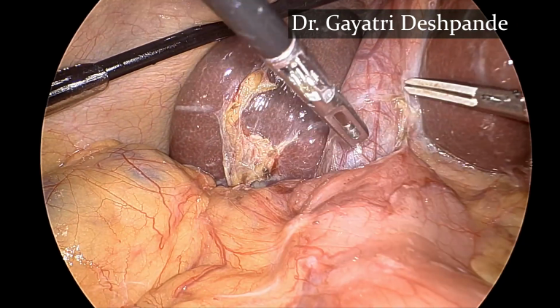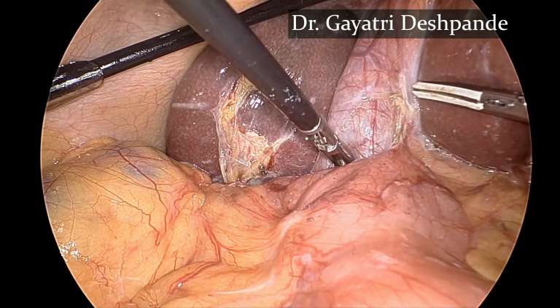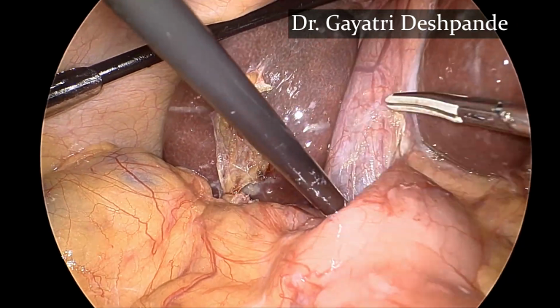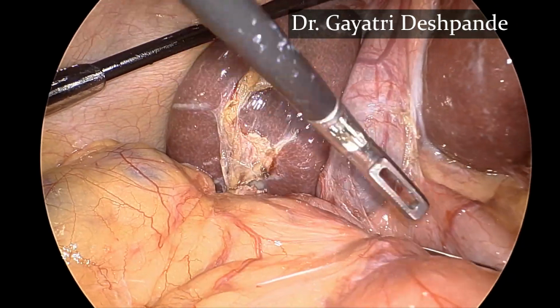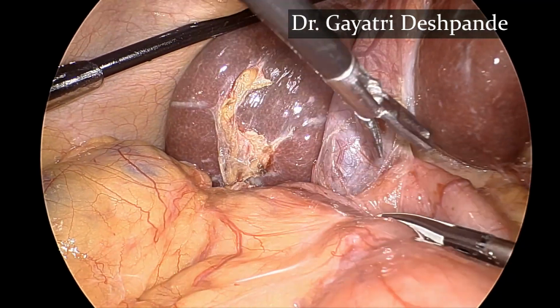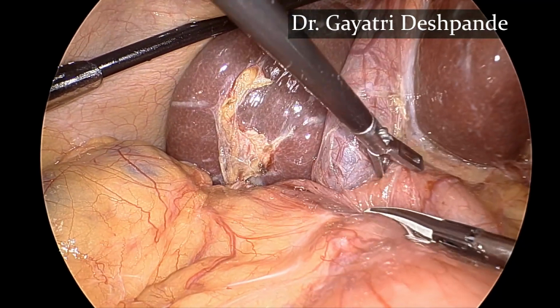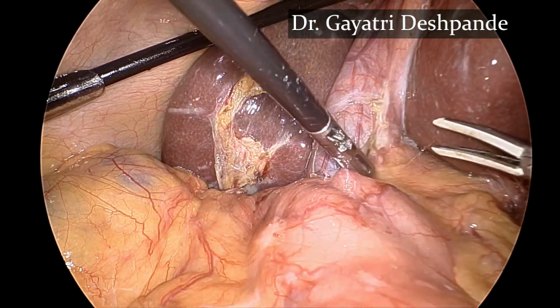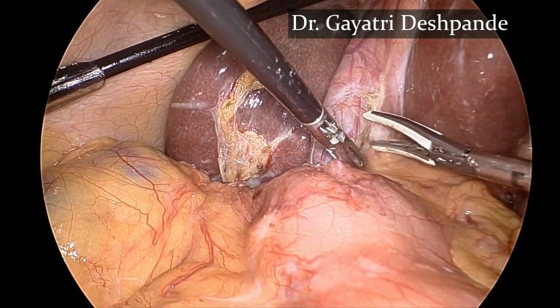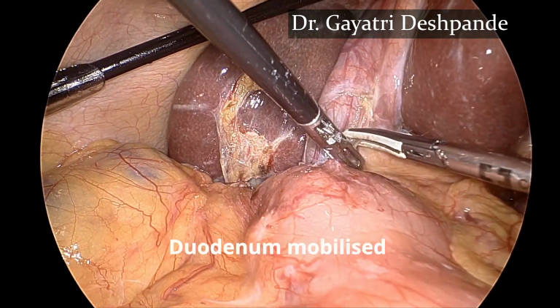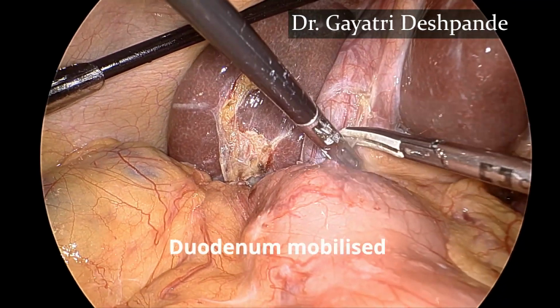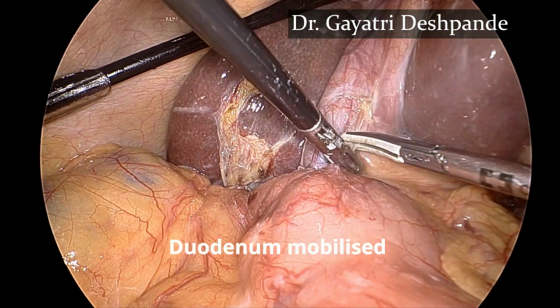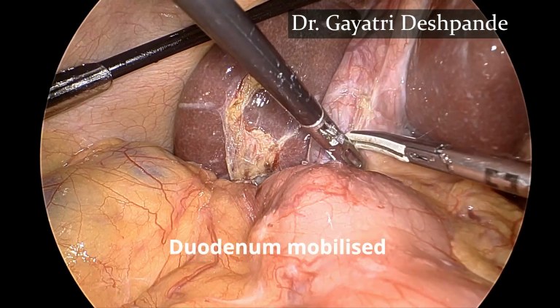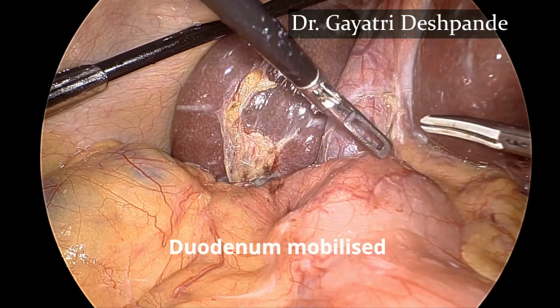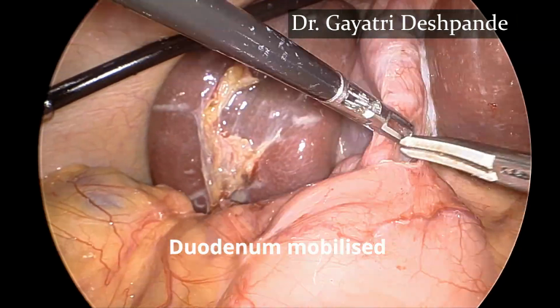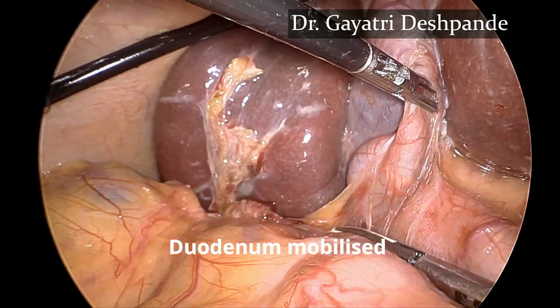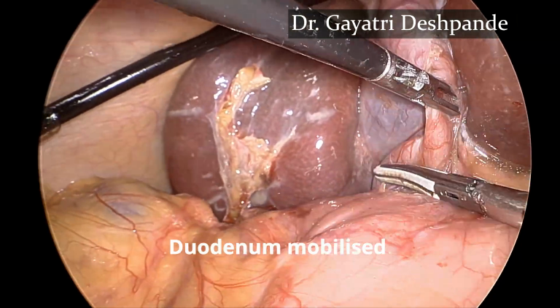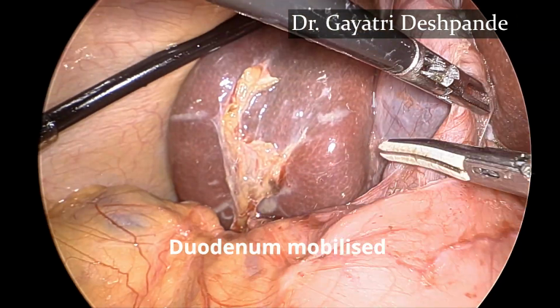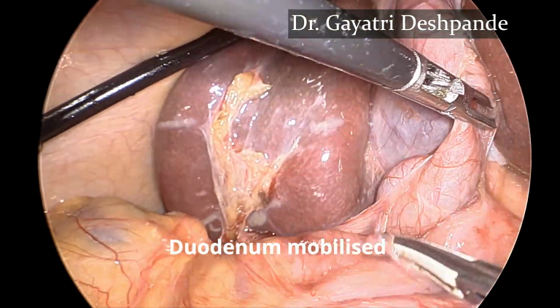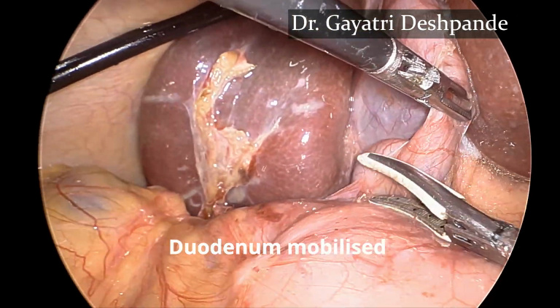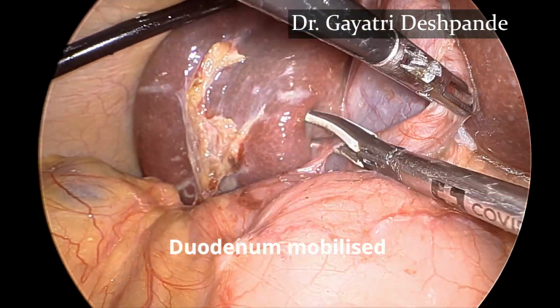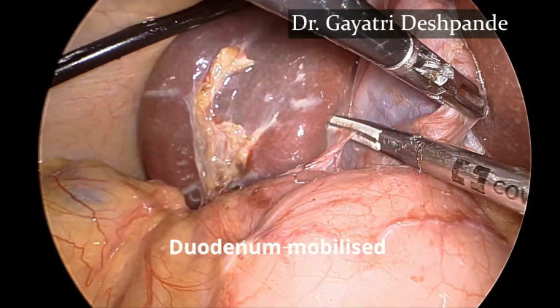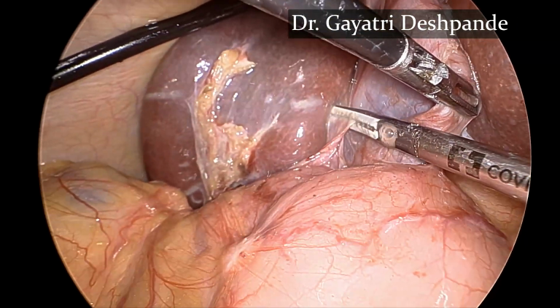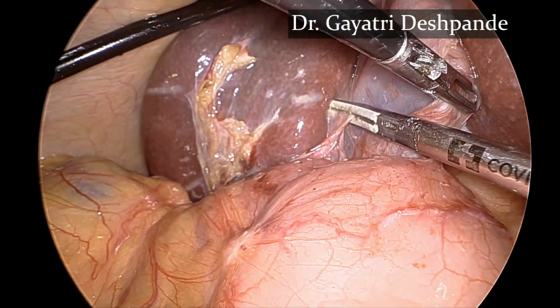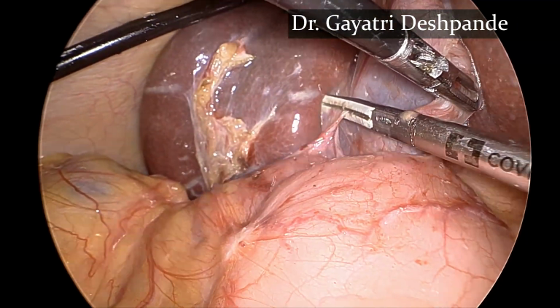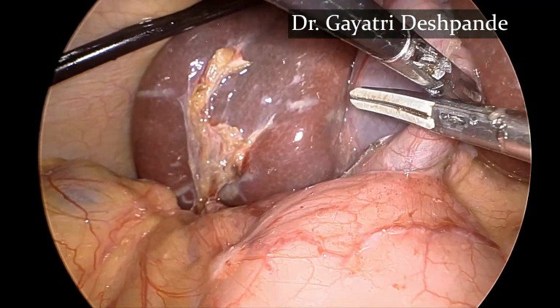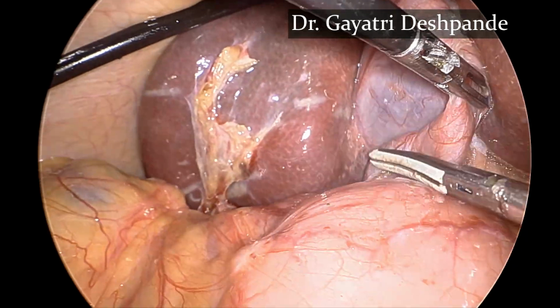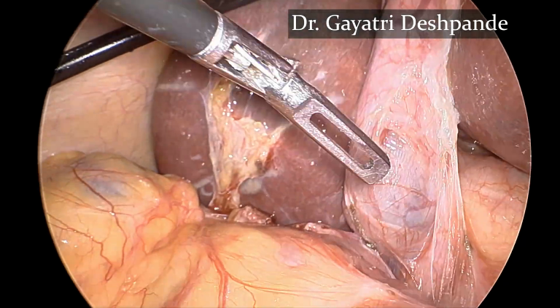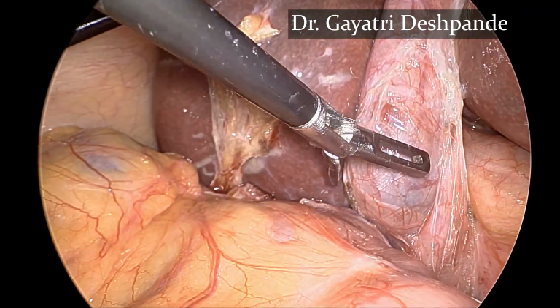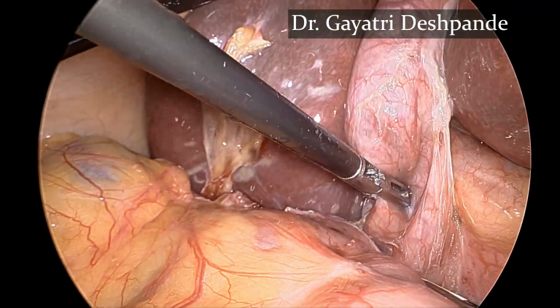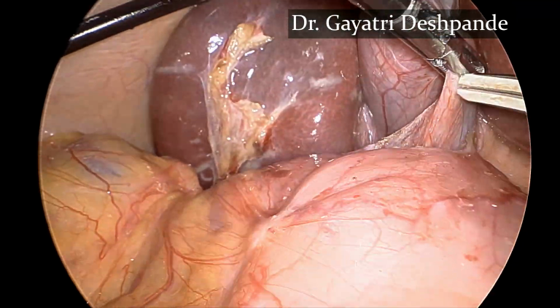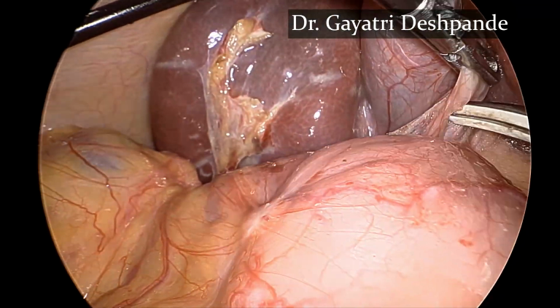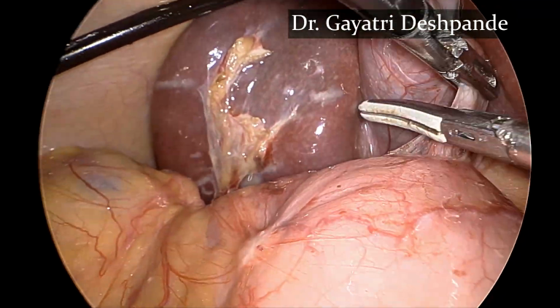The duodenum is completely mobilized using the energy source. The other adhesions are also cleared so as to get a clear view of the anatomy and the gallbladder region.